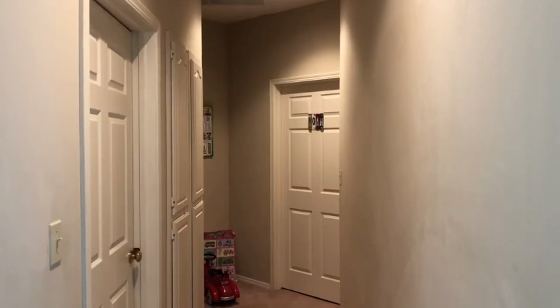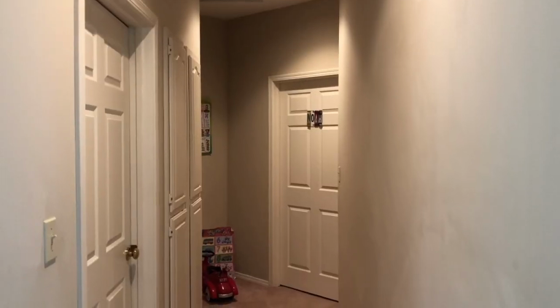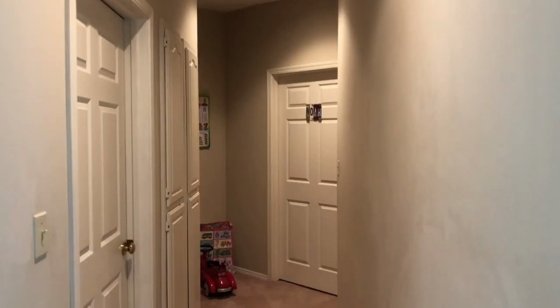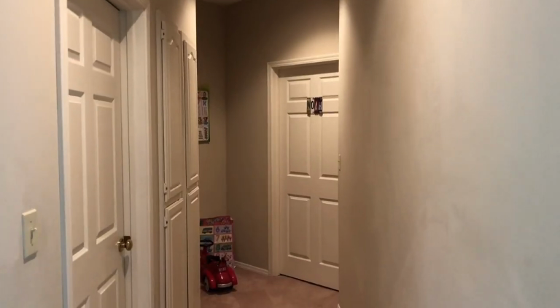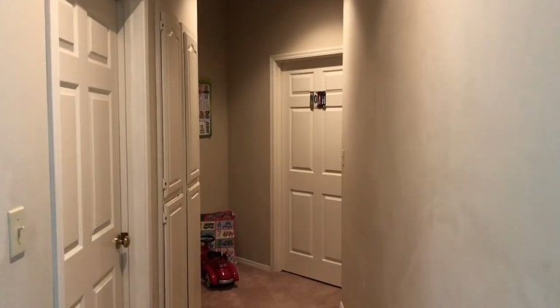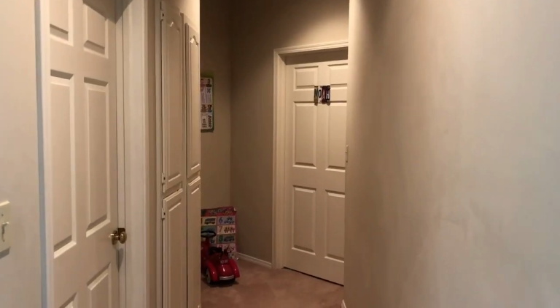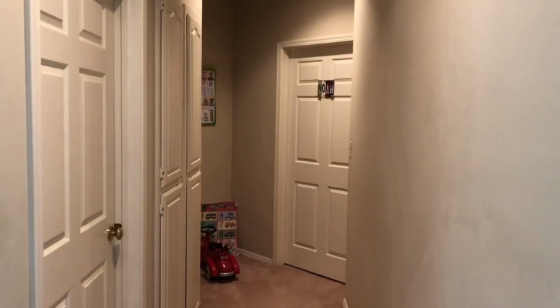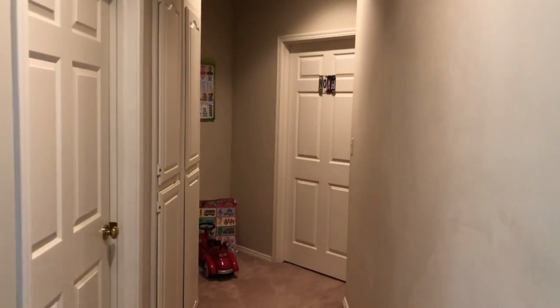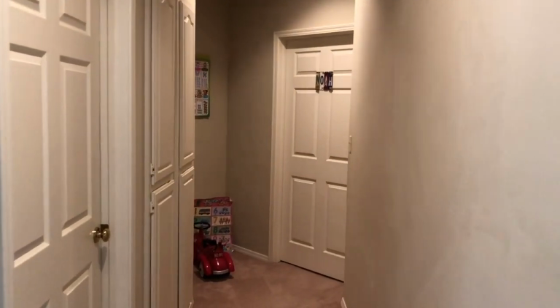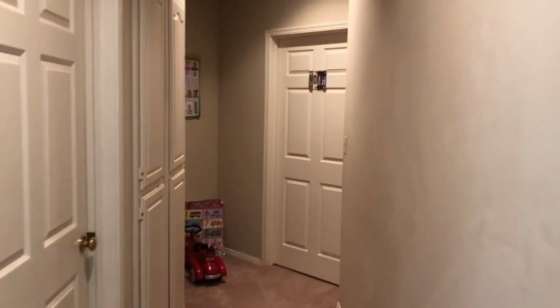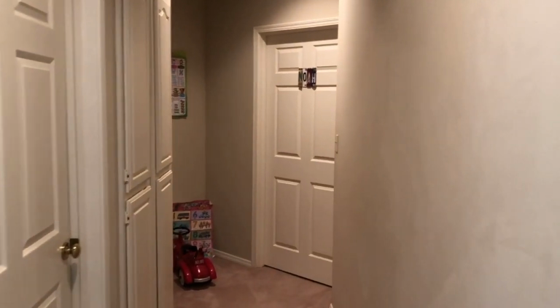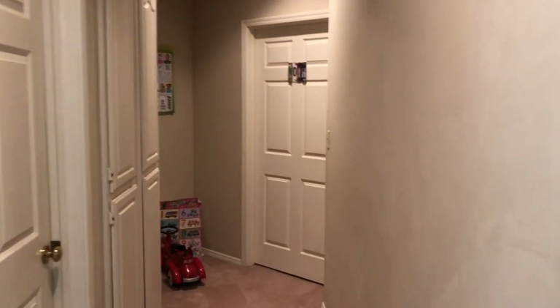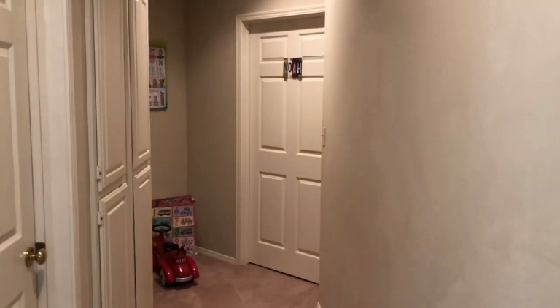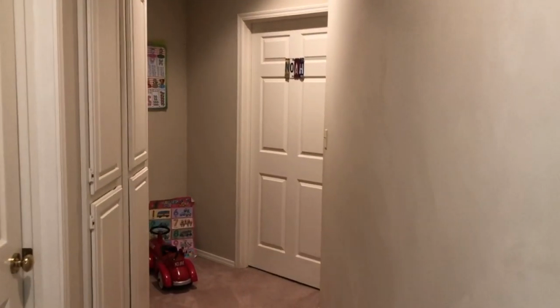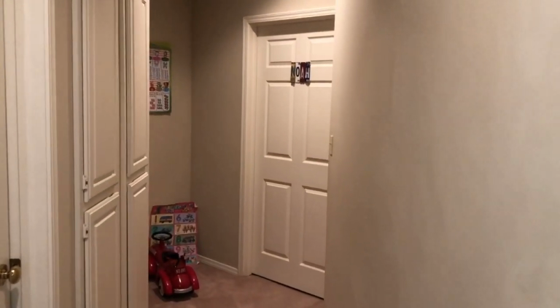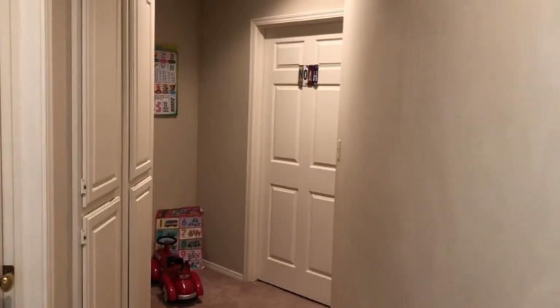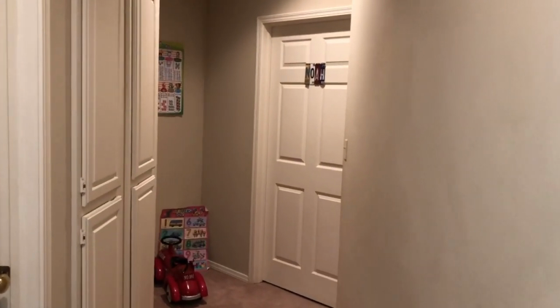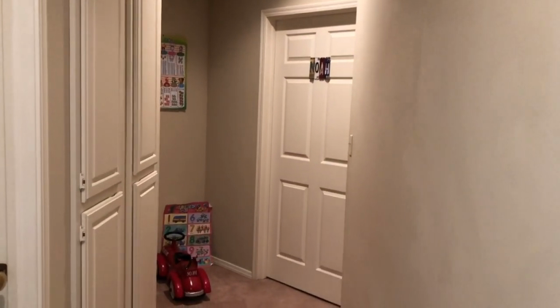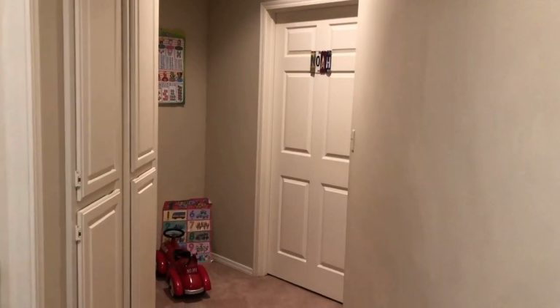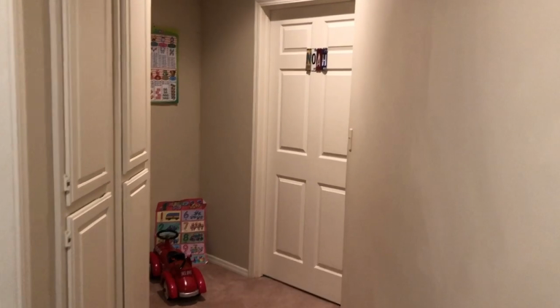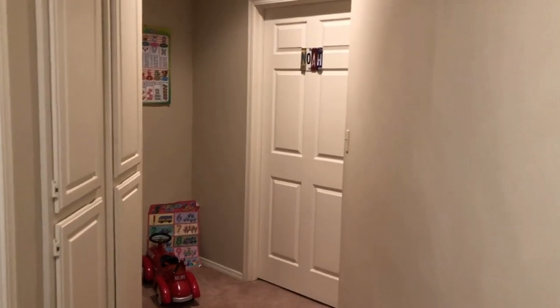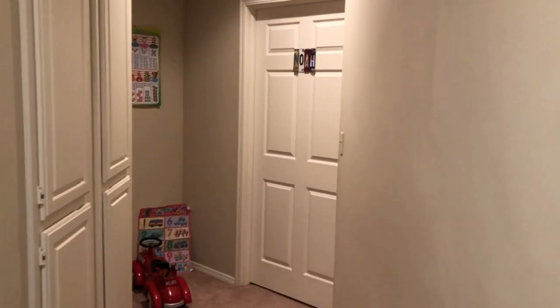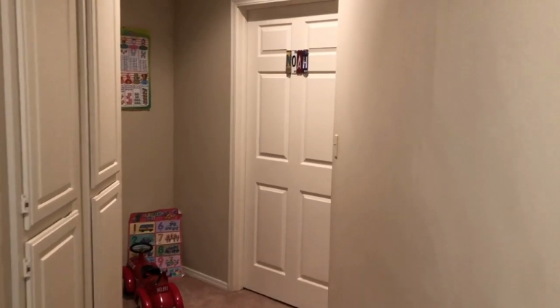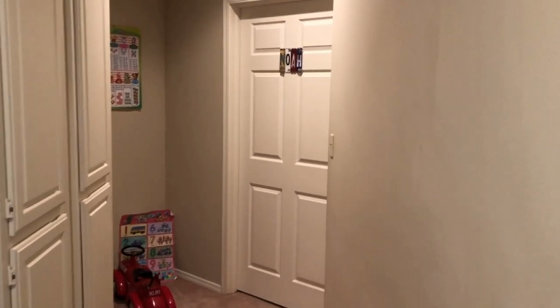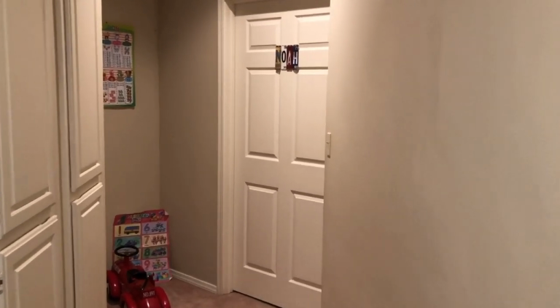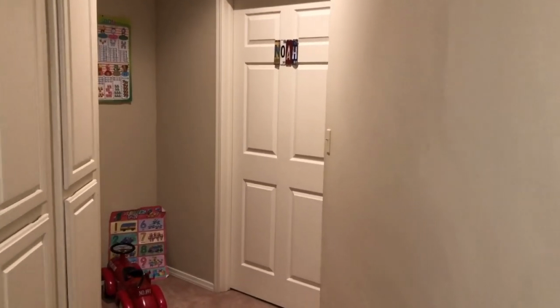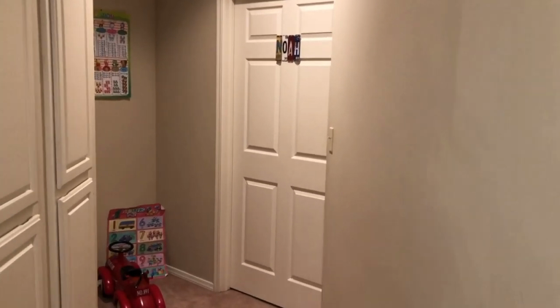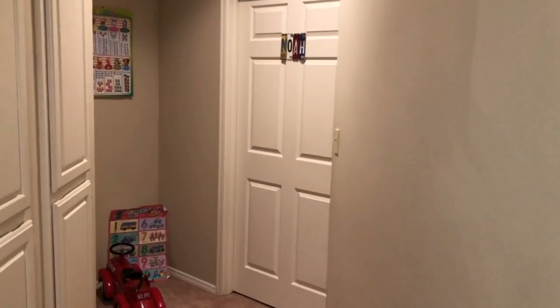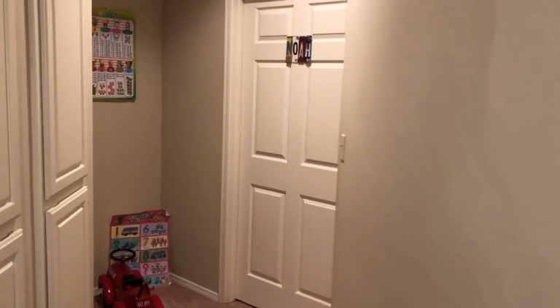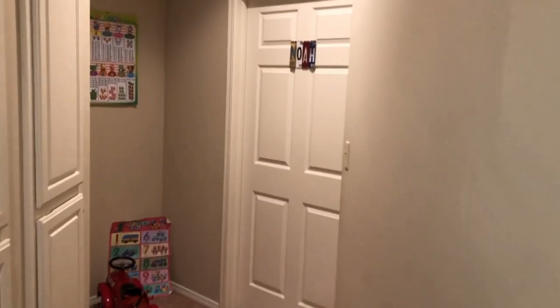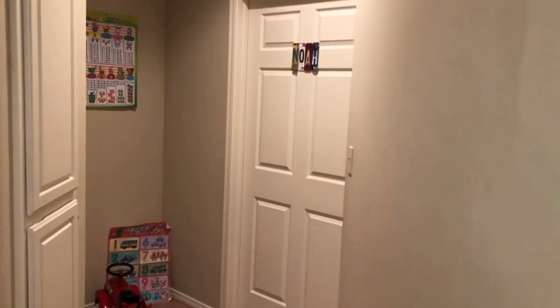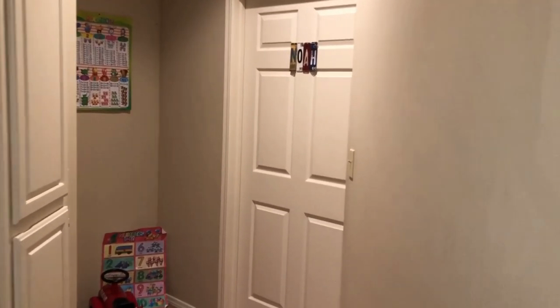Hello everybody, thank you so much for clicking on another video. In today's video we're gonna be touring Mr. Noah's room.